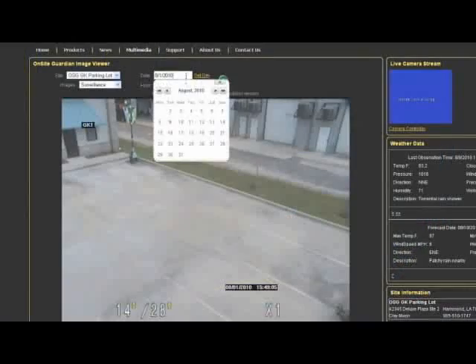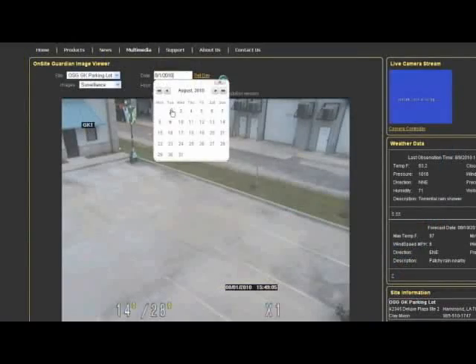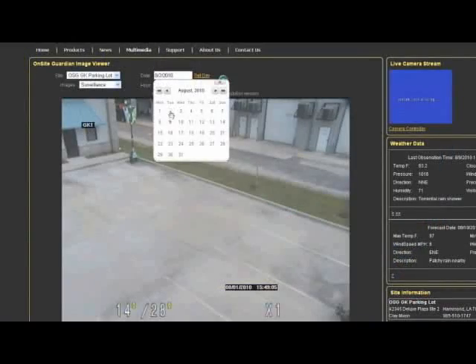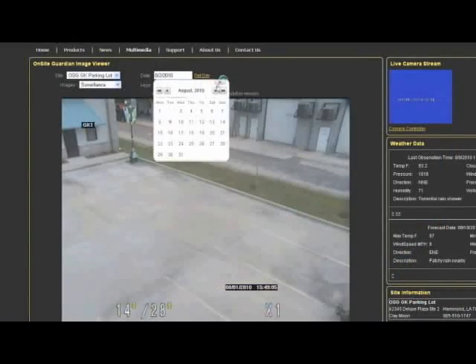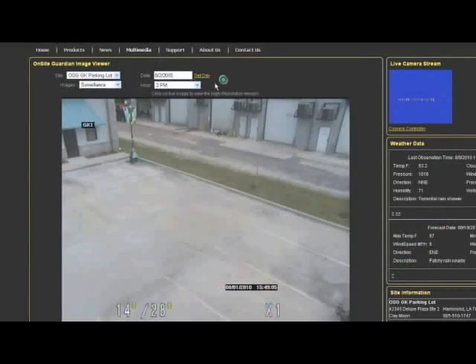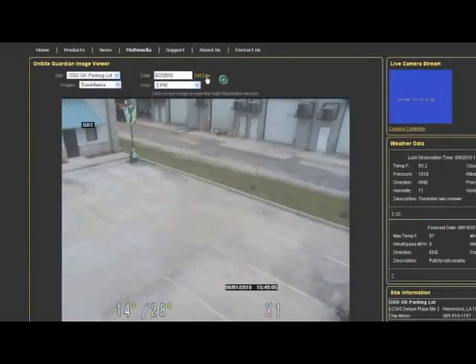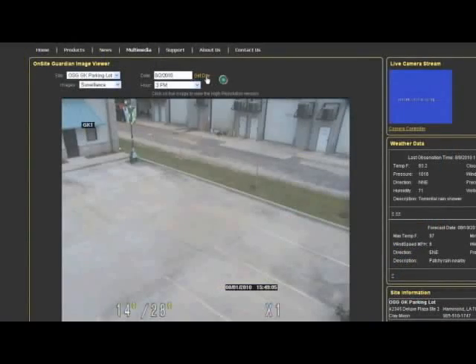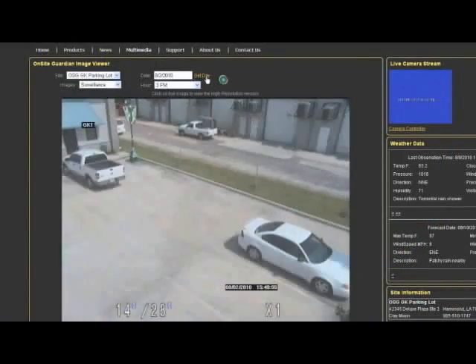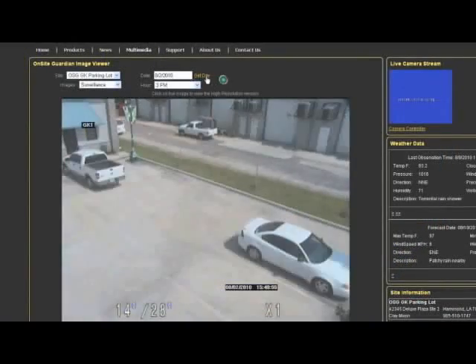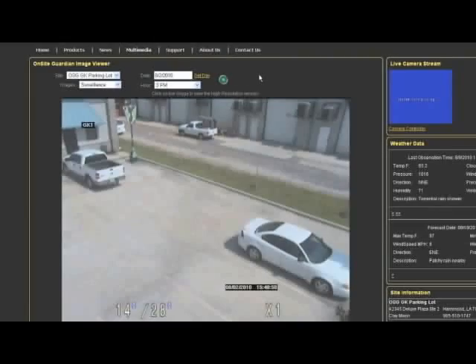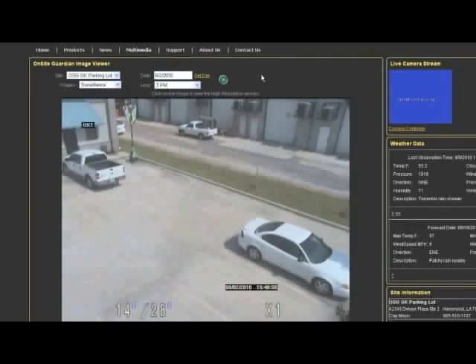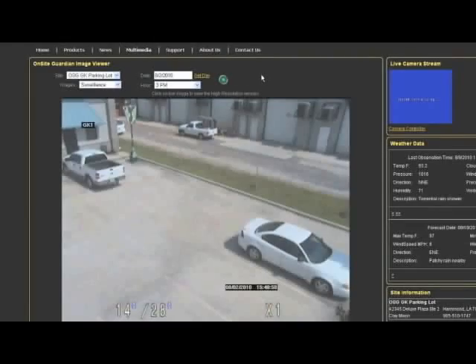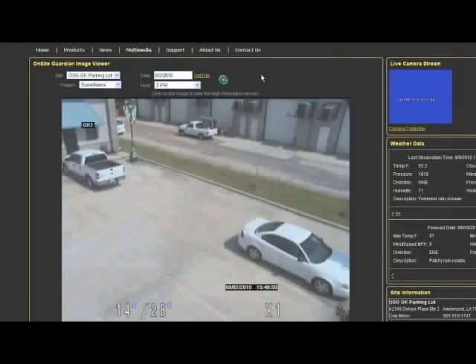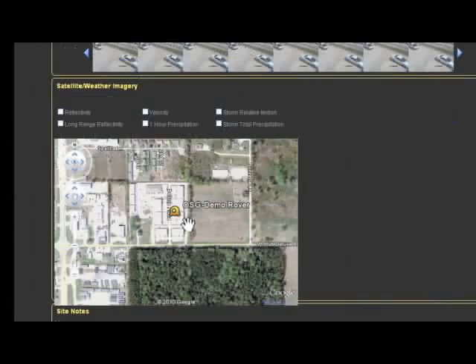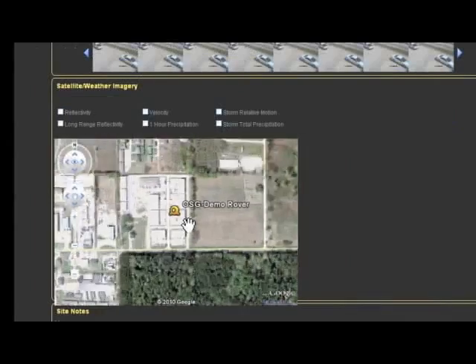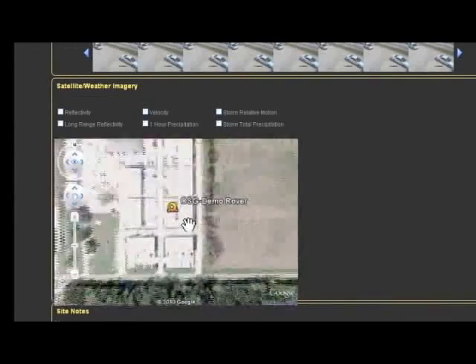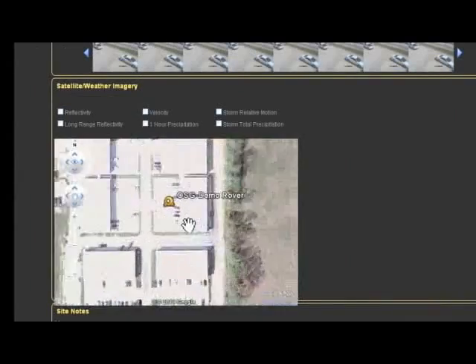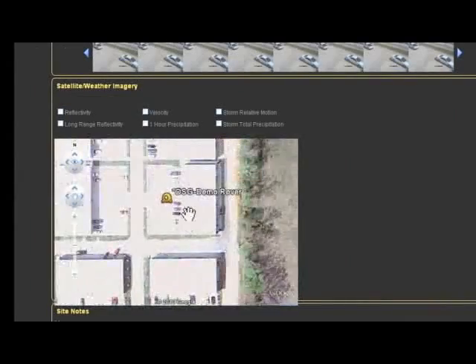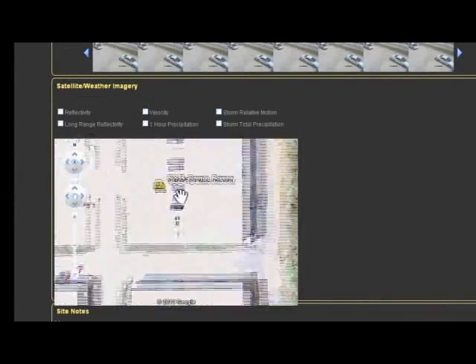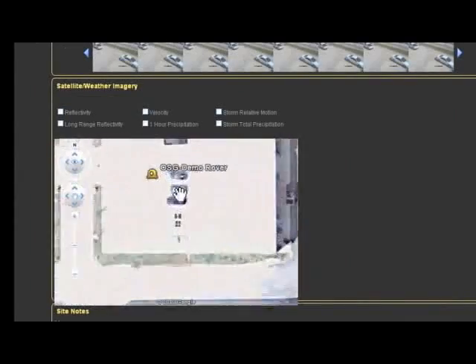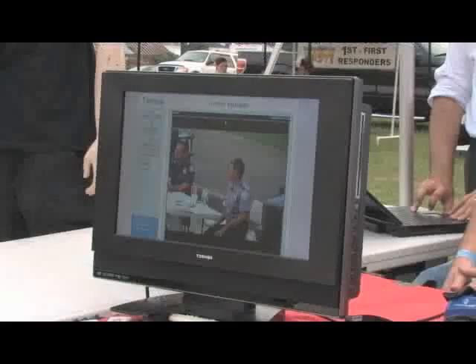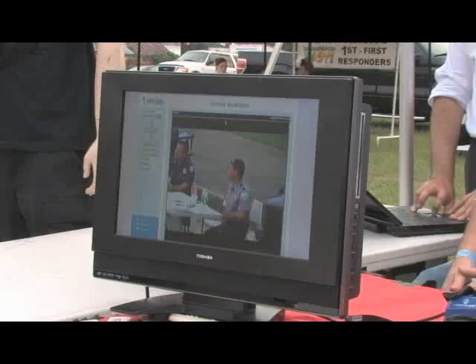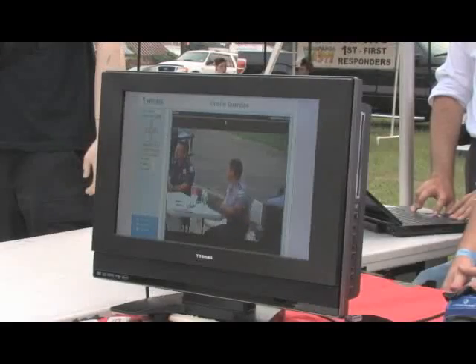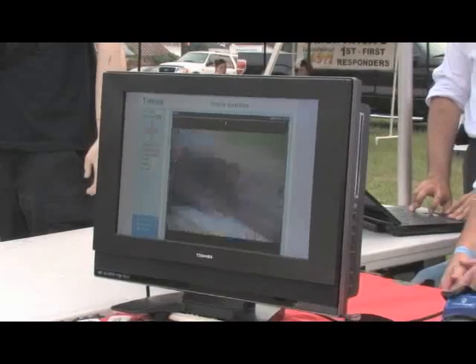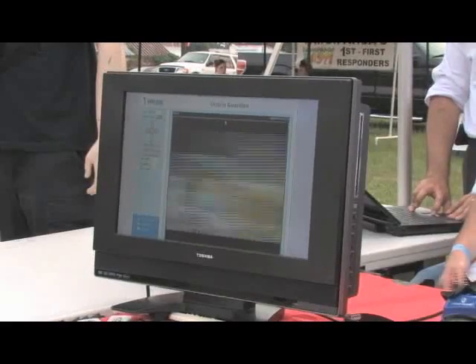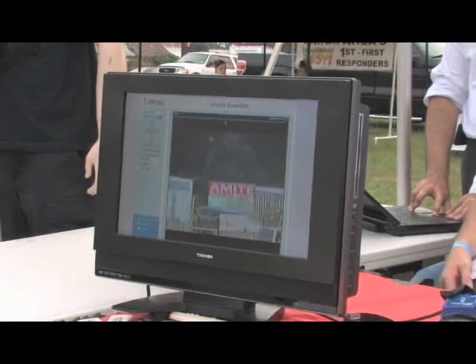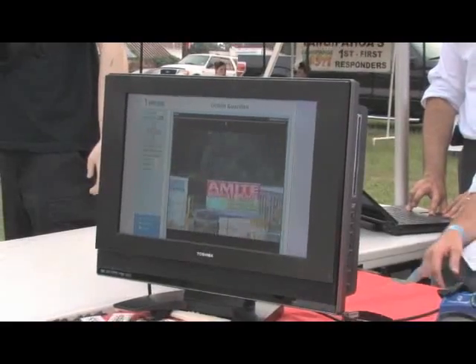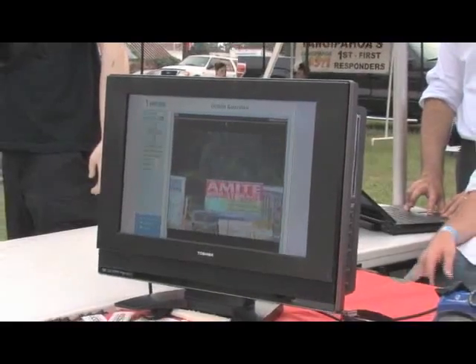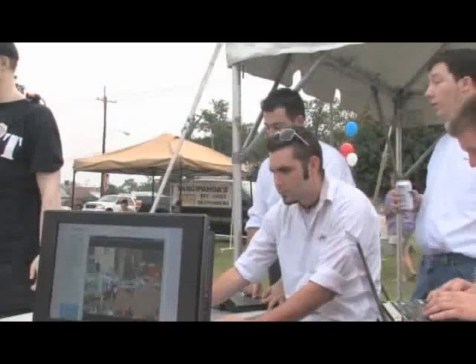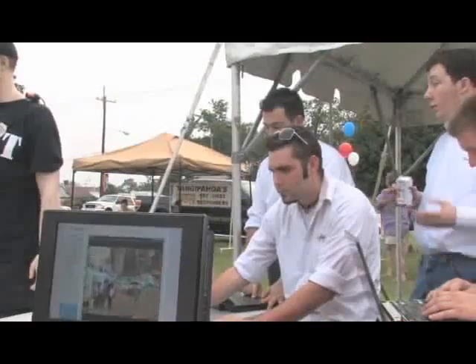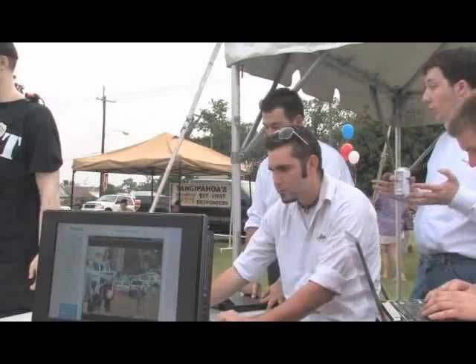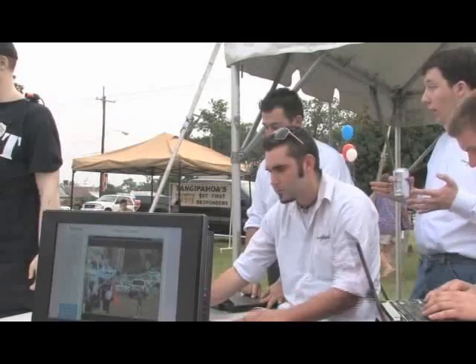All systems are supported by custom software that can monitor up to dozens of surveillance units simultaneously and archive video and still photos.